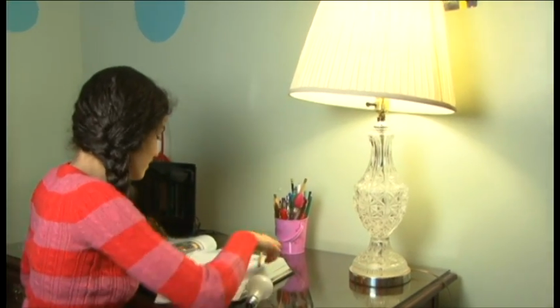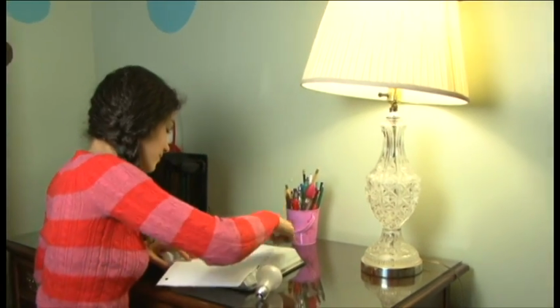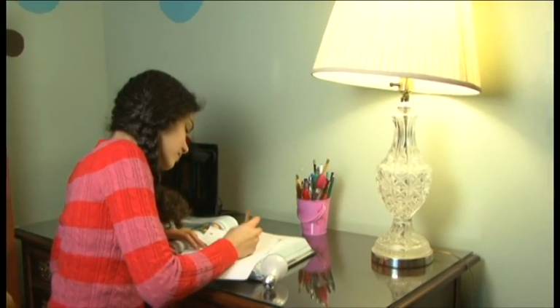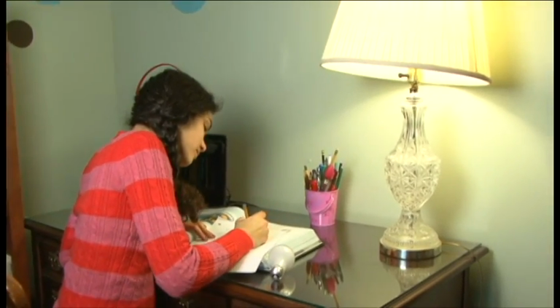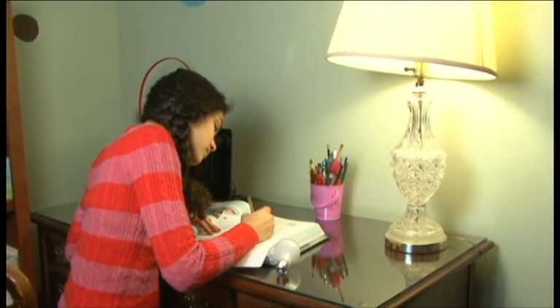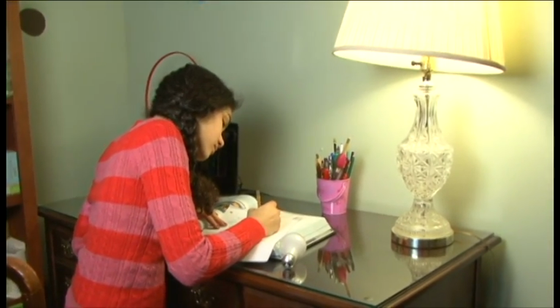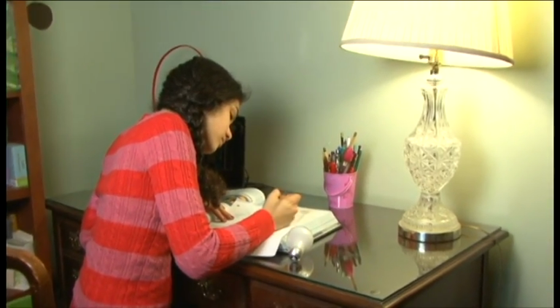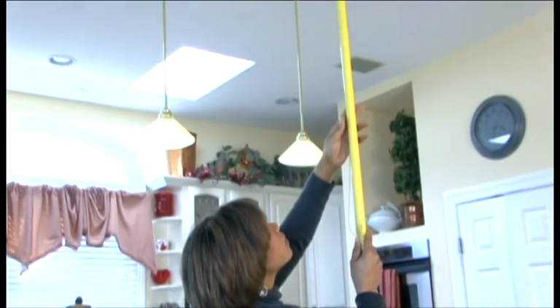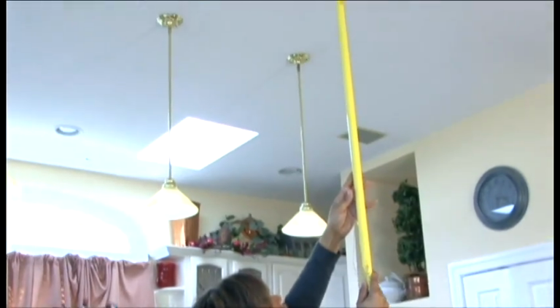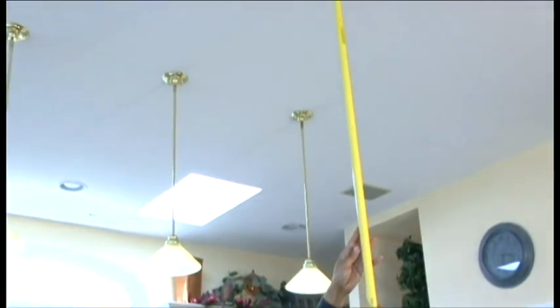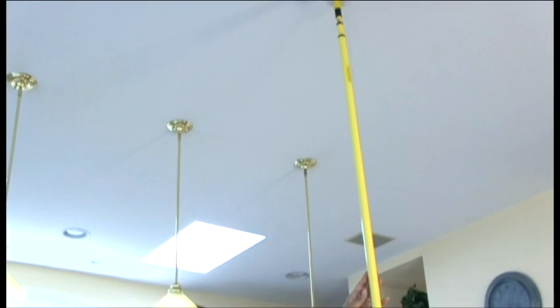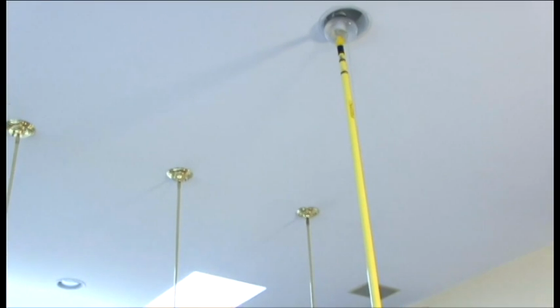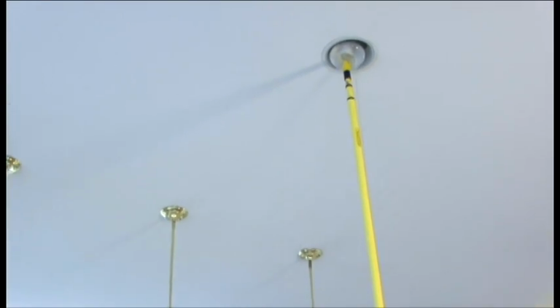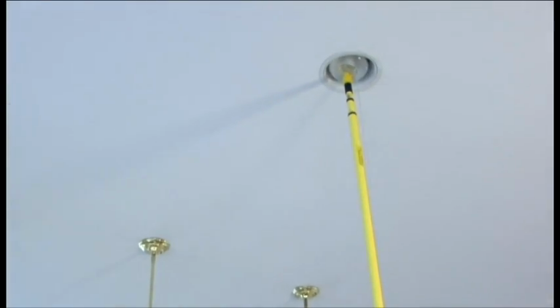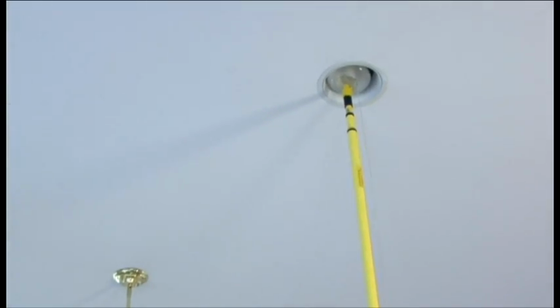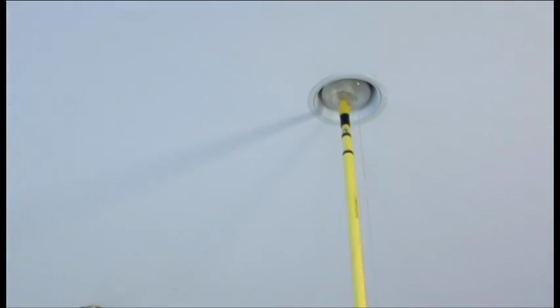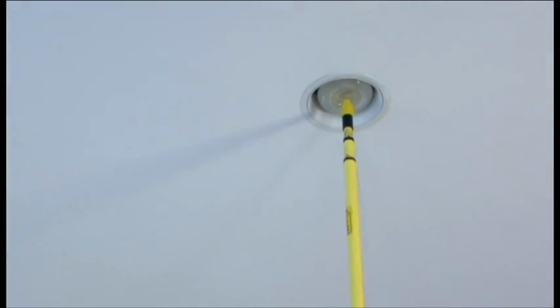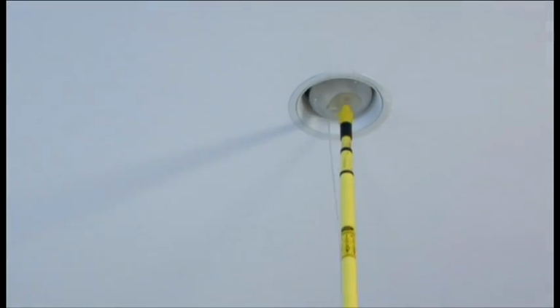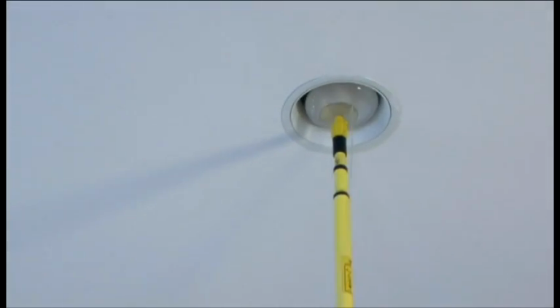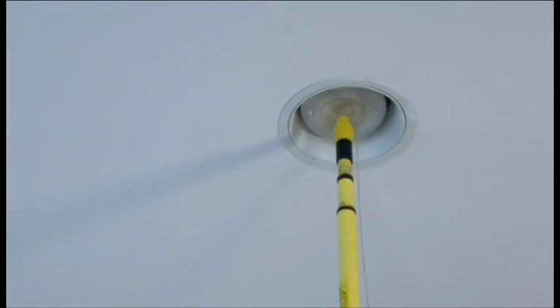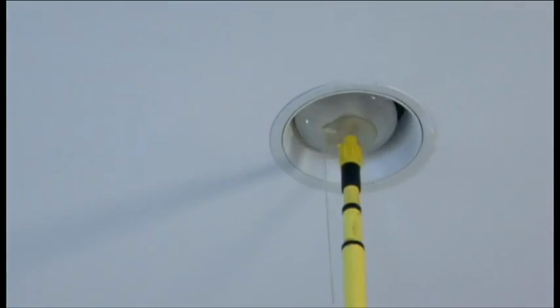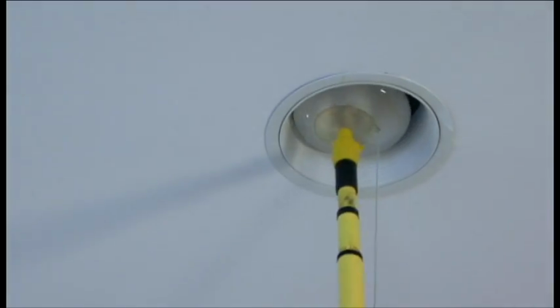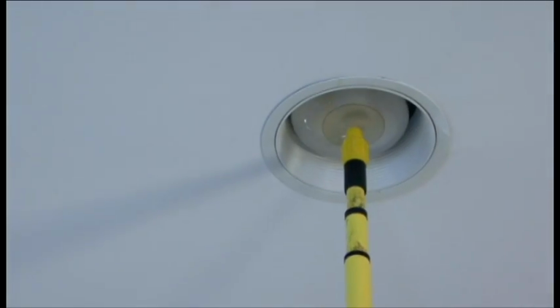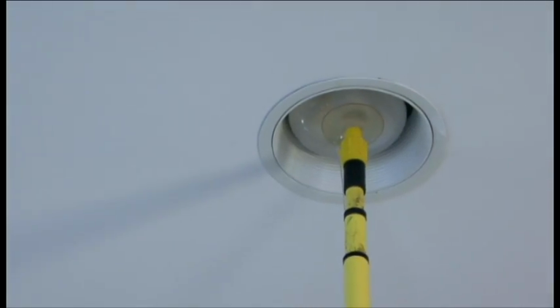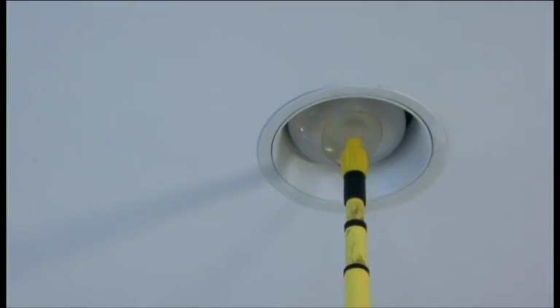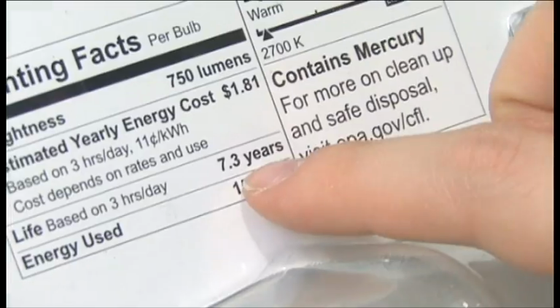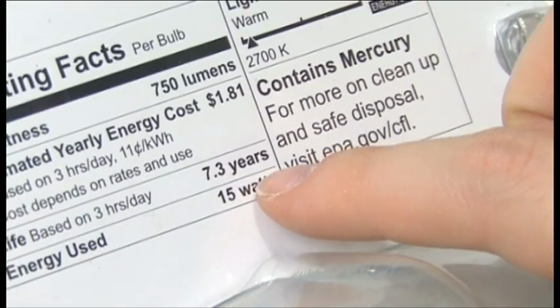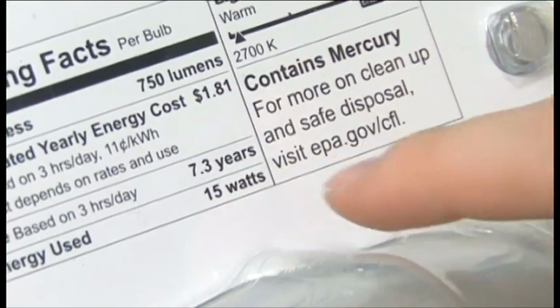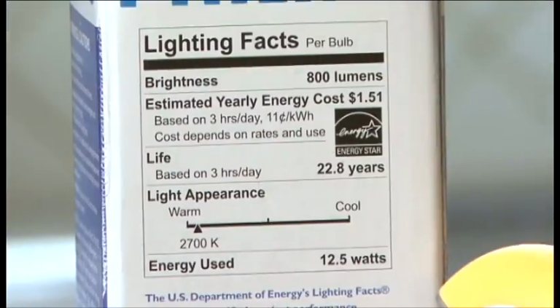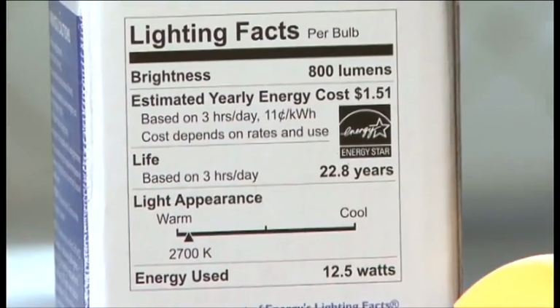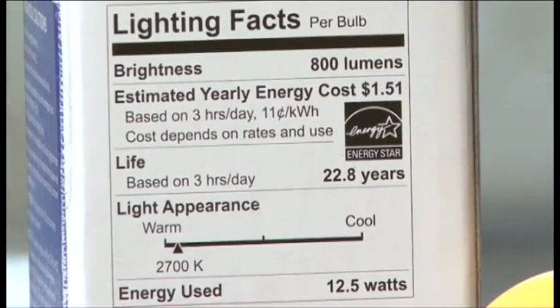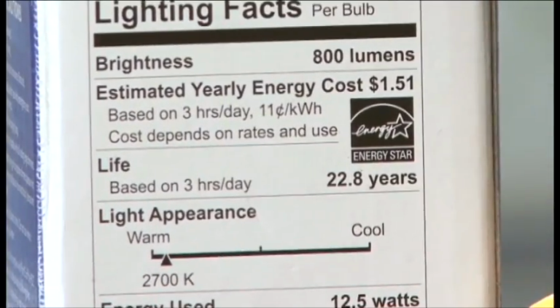Many efficient options are perfect for replacing bulbs in hard-to-reach places. There are CFLs and LEDs that fit into recessed fixtures. Plus, with lifespans that can range from 8 to more than 20 years, you won't need a ladder to change light bulbs very often.